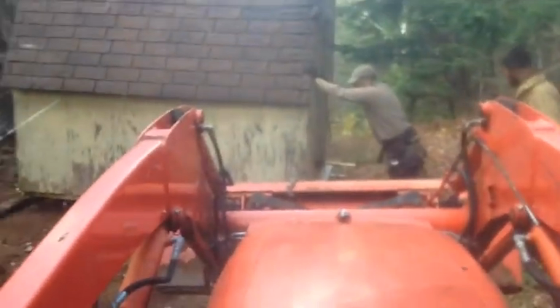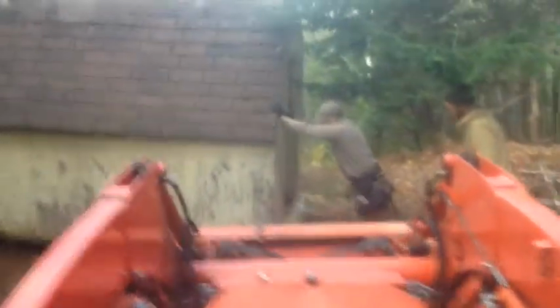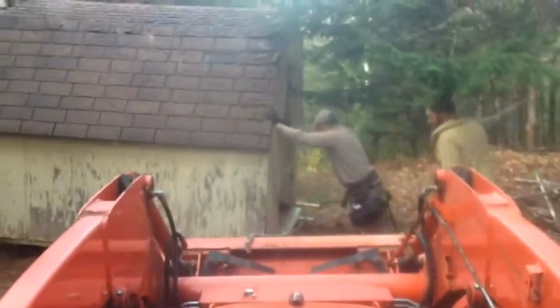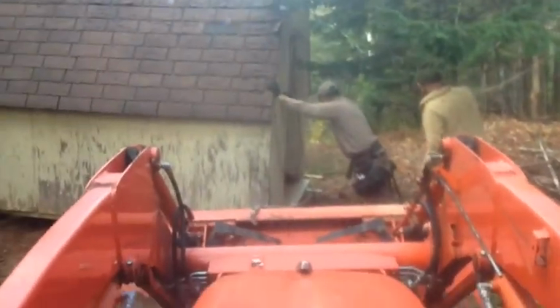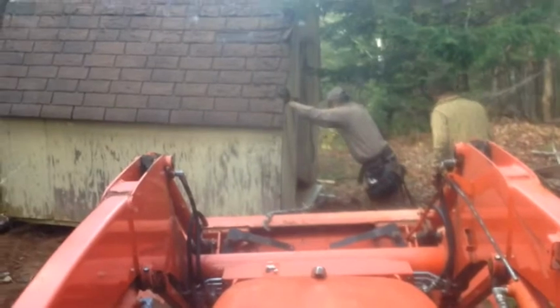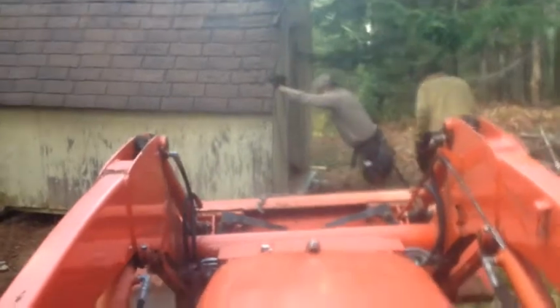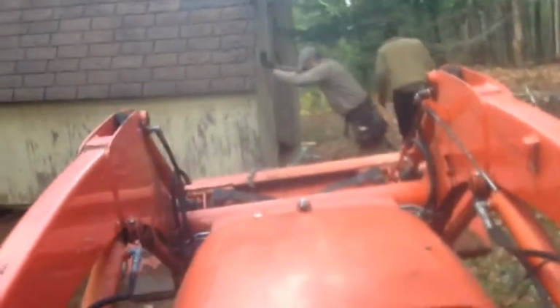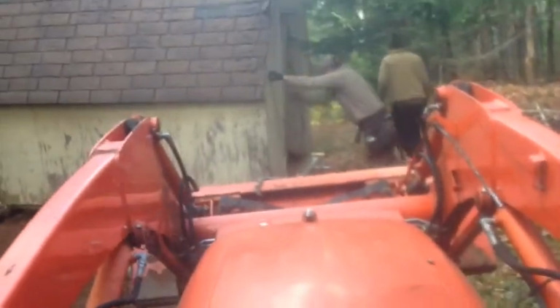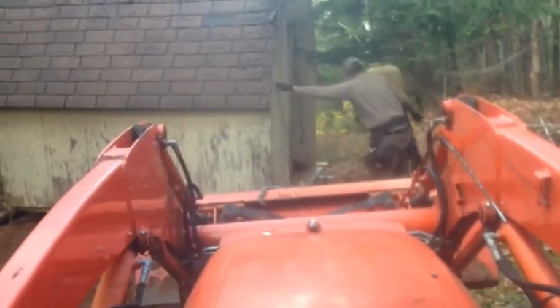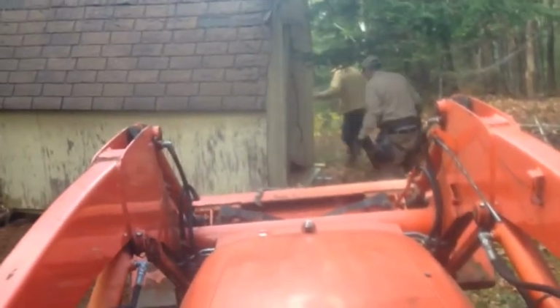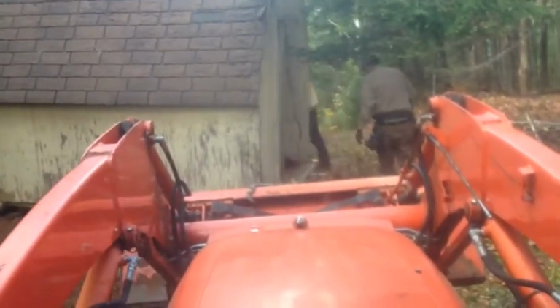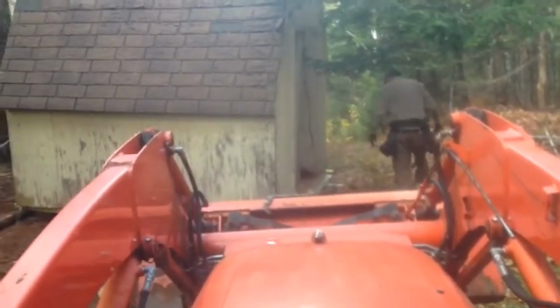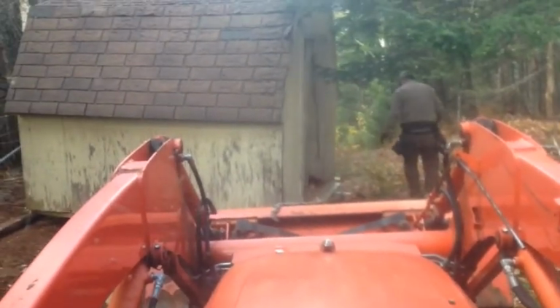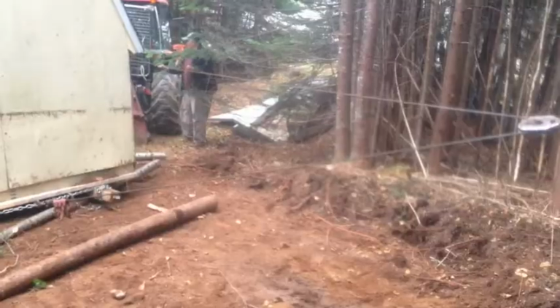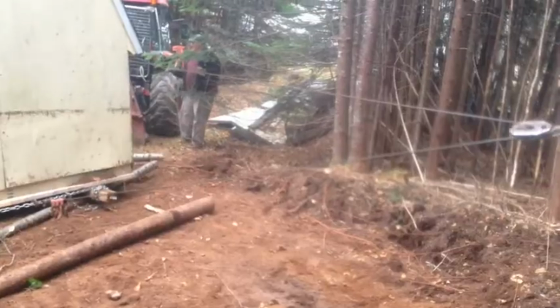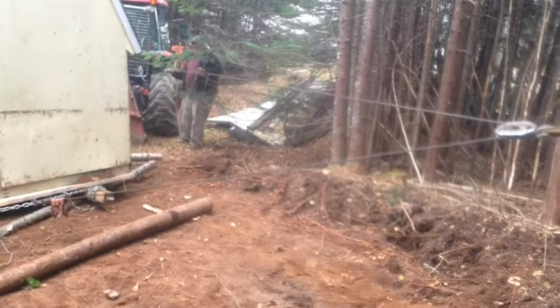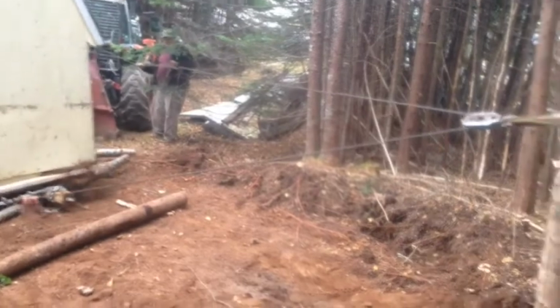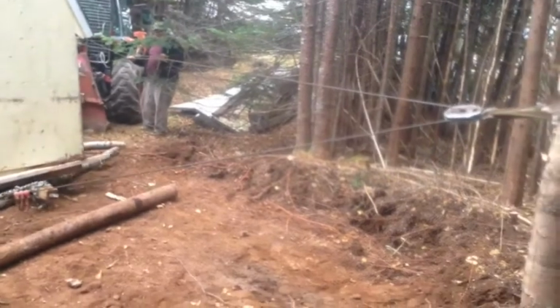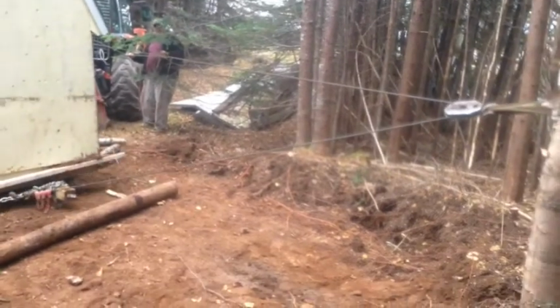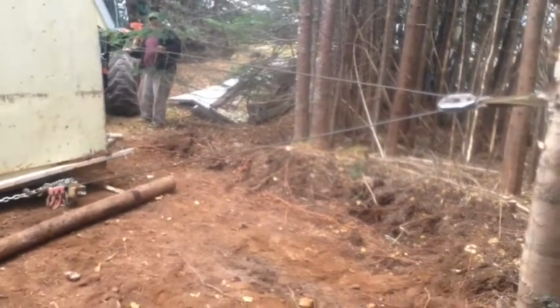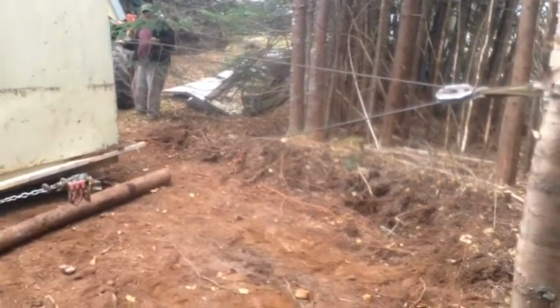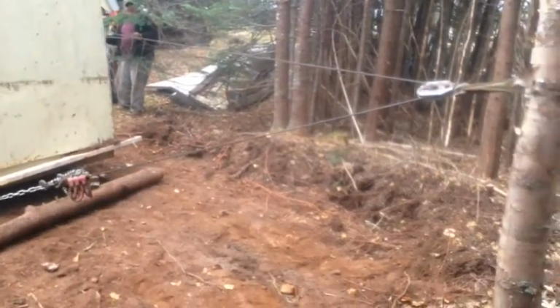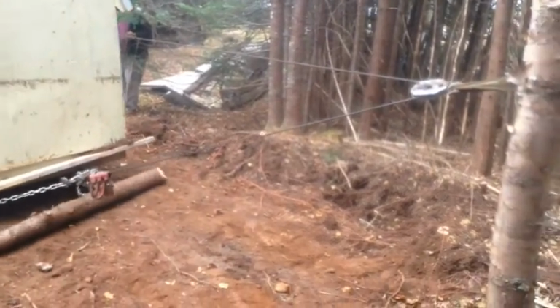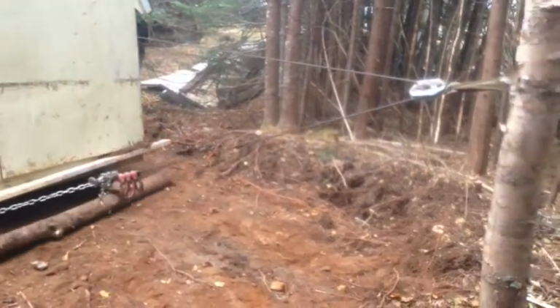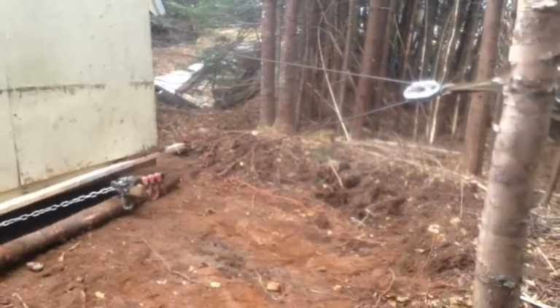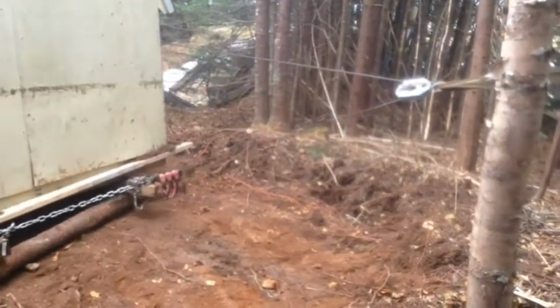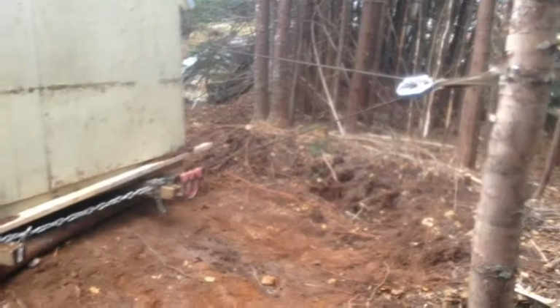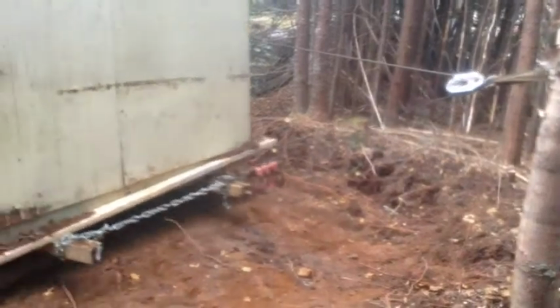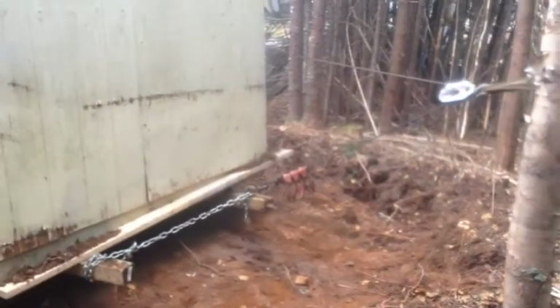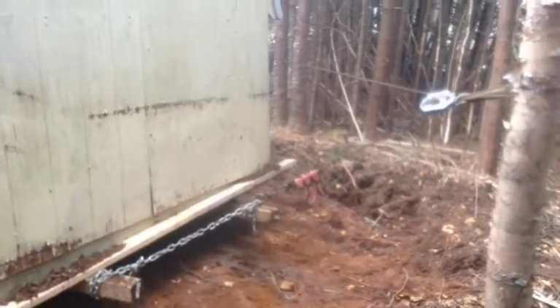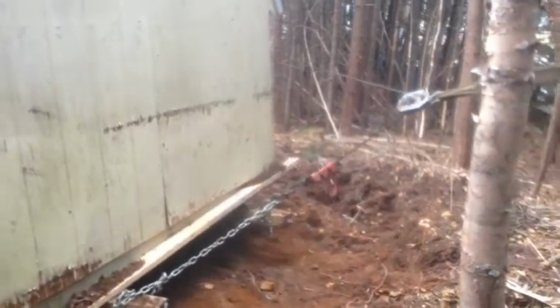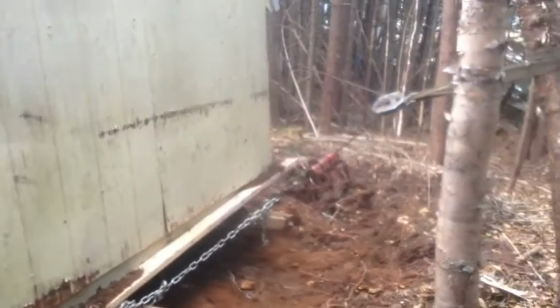We orientated the barn by putting logs under the barn and pulling the front. We attached a pulley to a tree with a tree hugger and ran the cables from the logging winch to the back of the barn. We winched the barn to its final resting place.